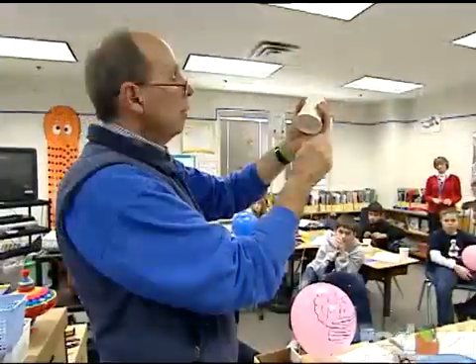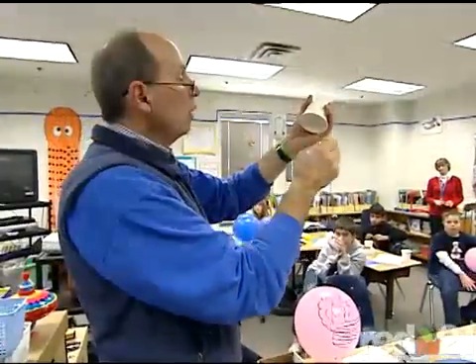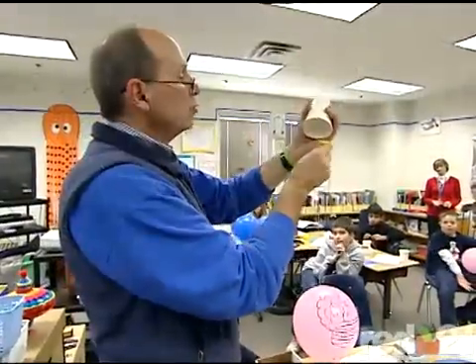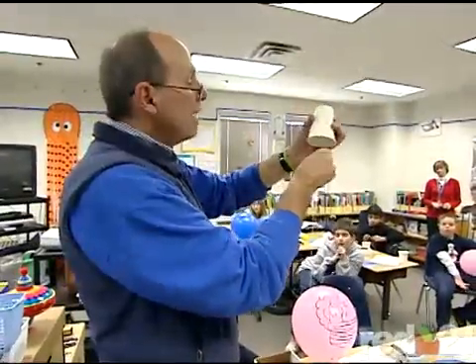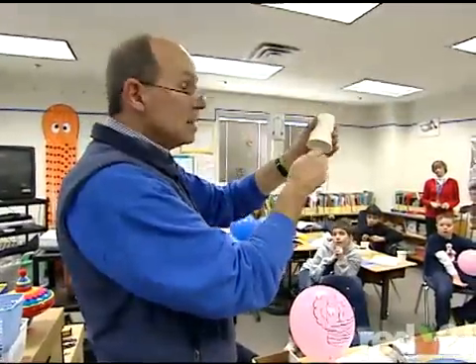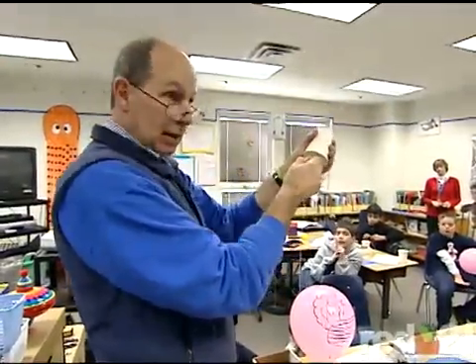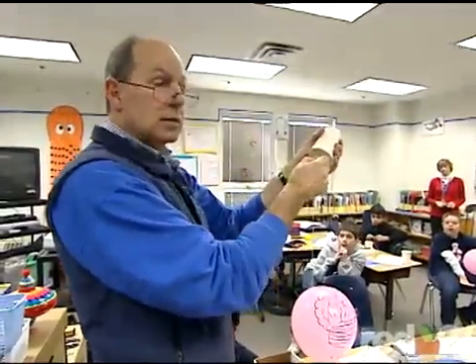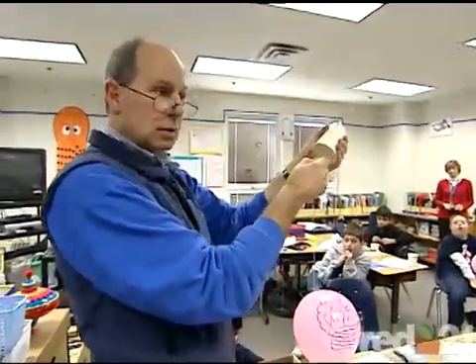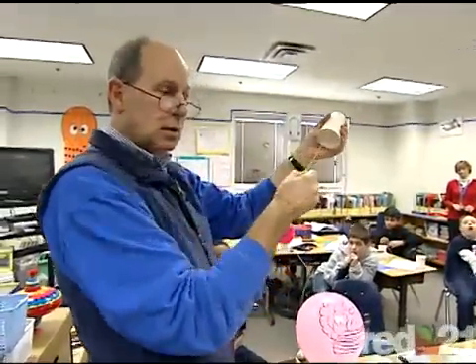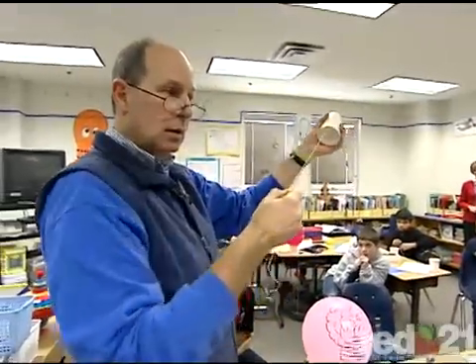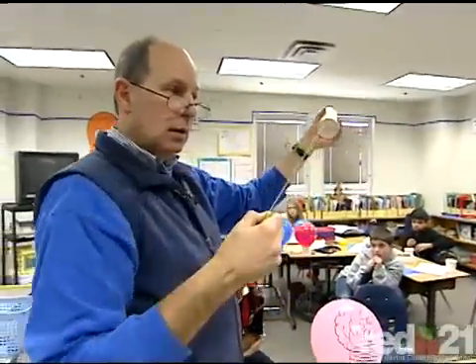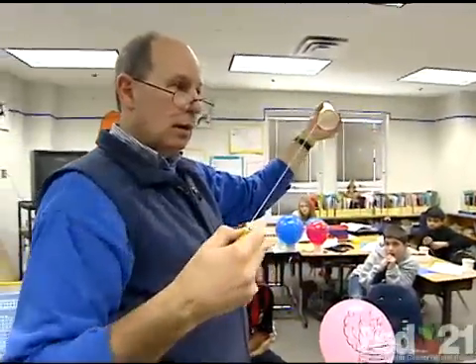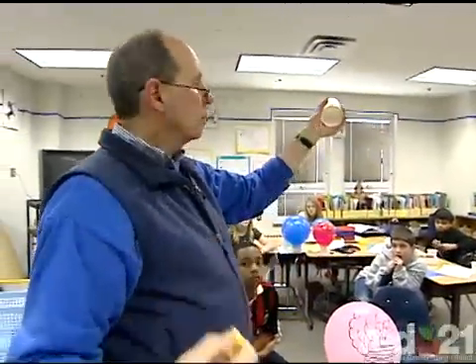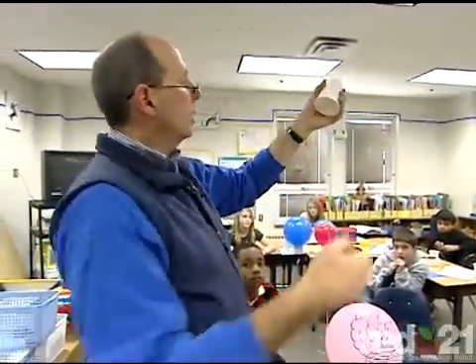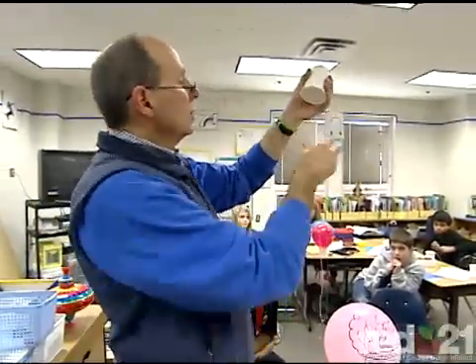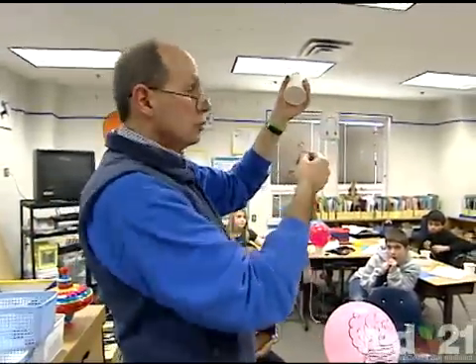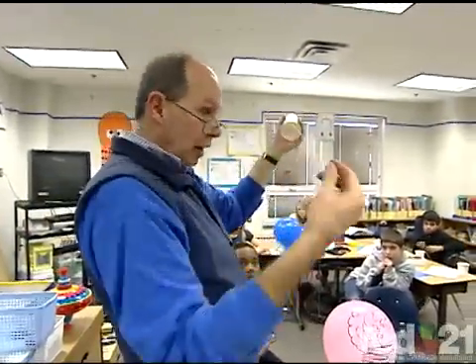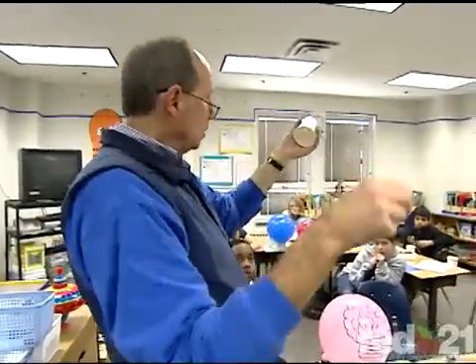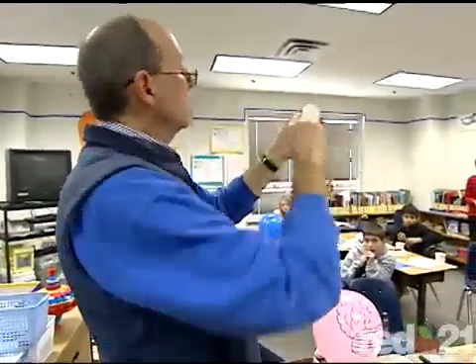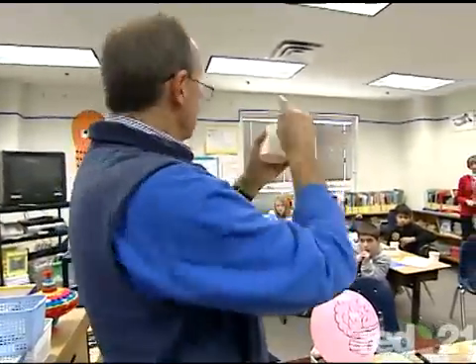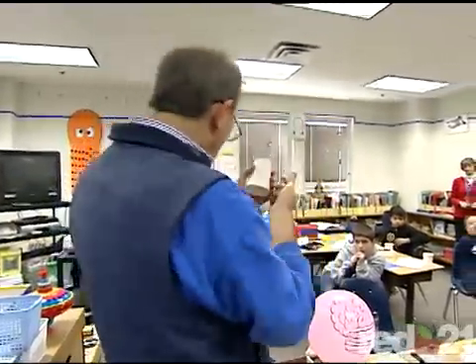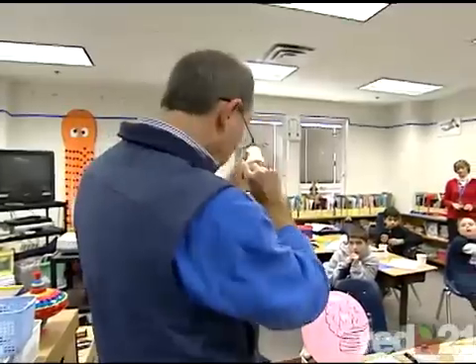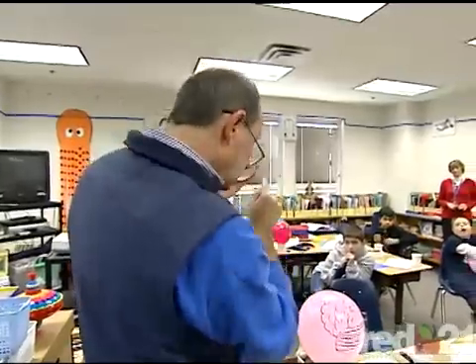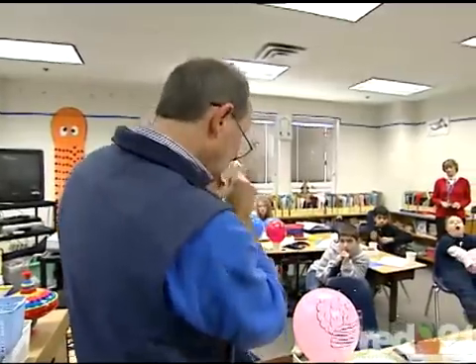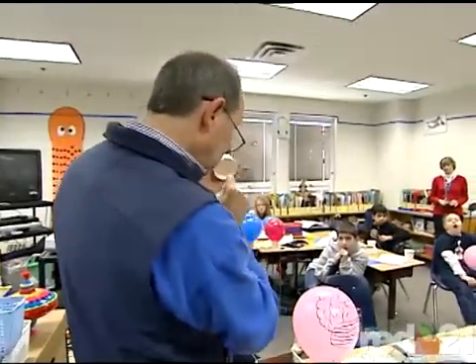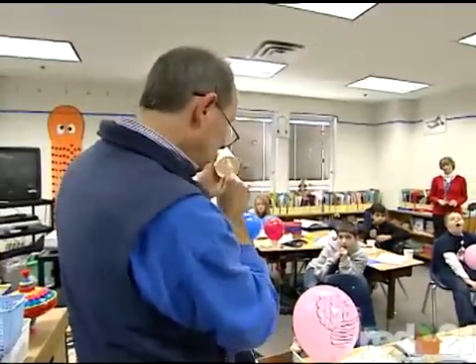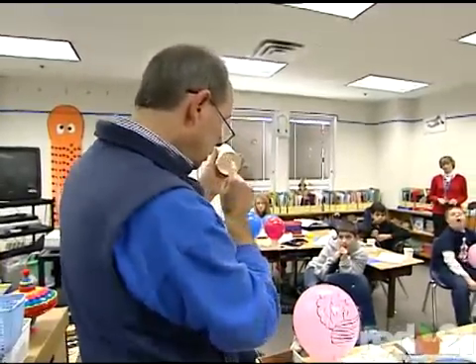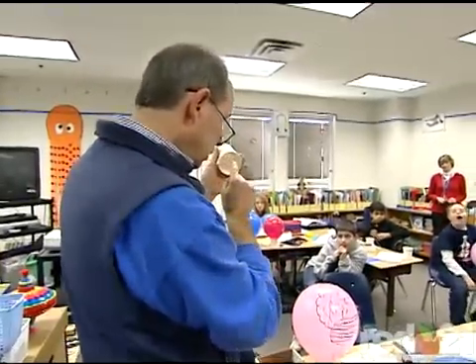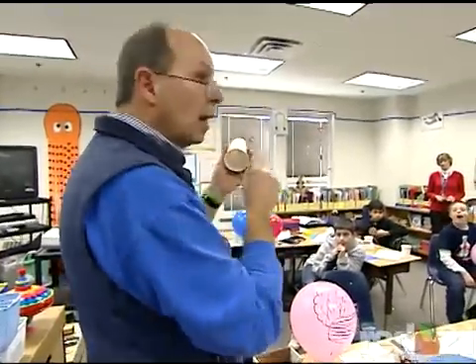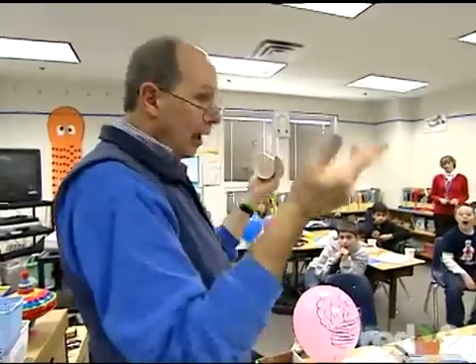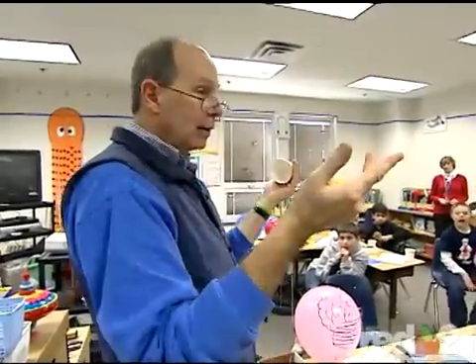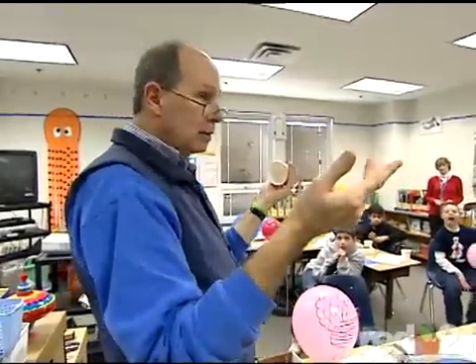But all of this resonance is working. String, cup — what's inside the cup? Air. Air, sure.